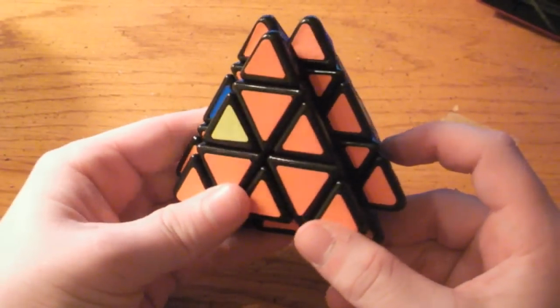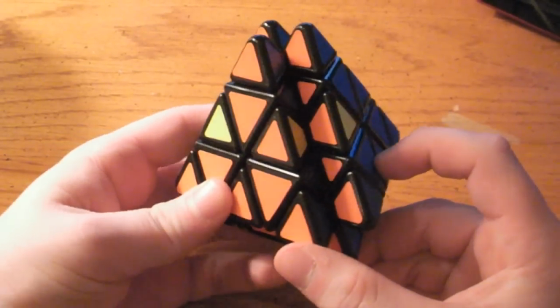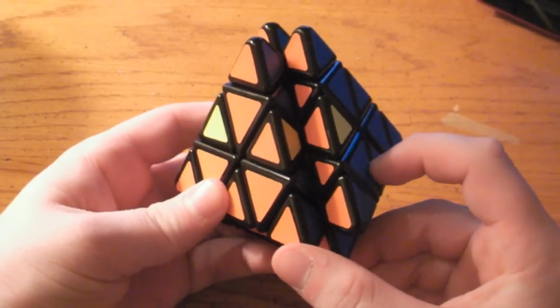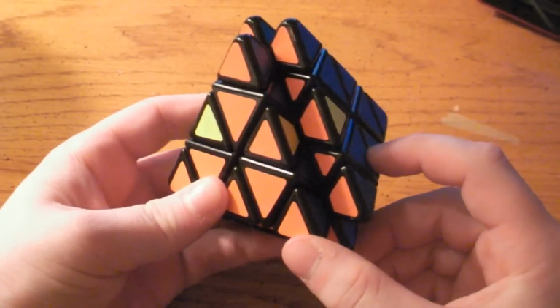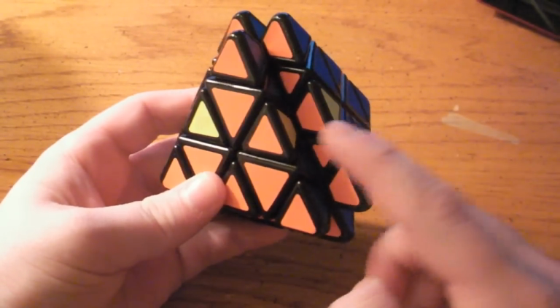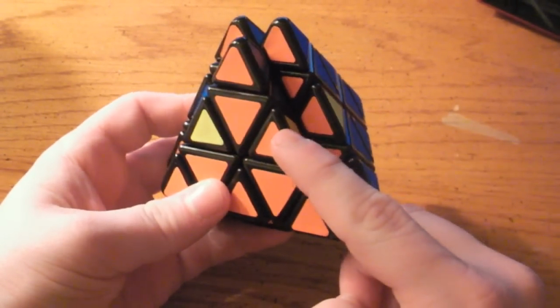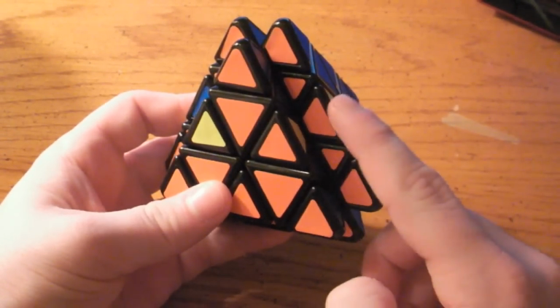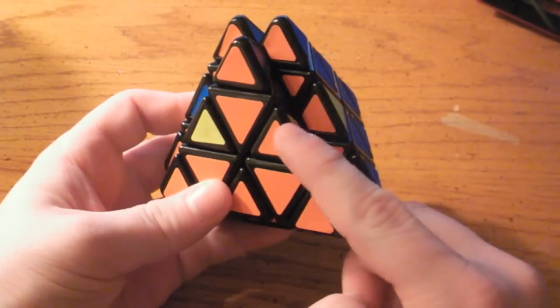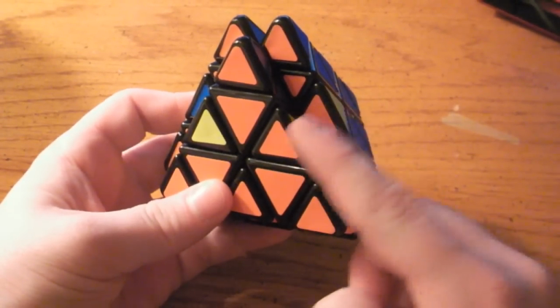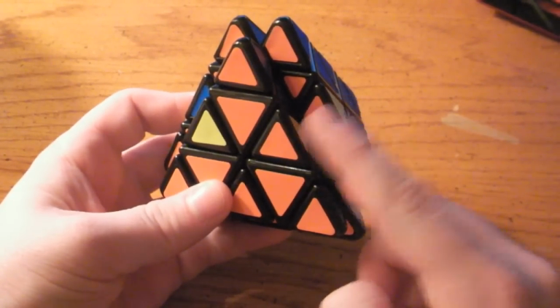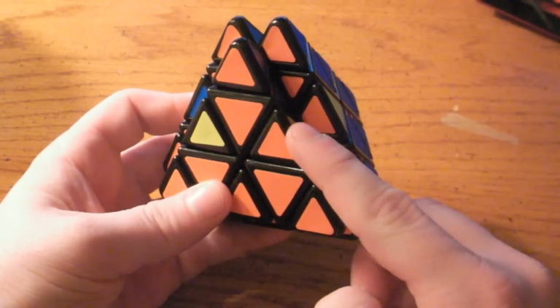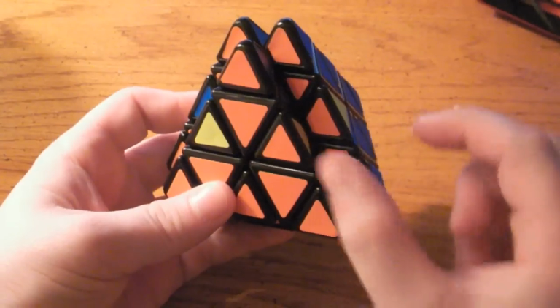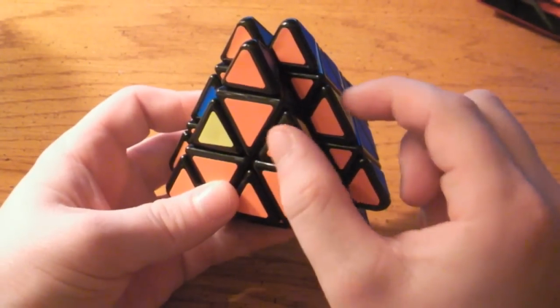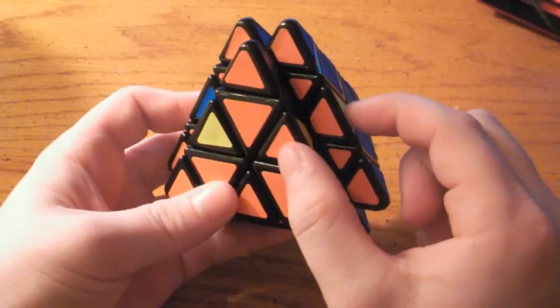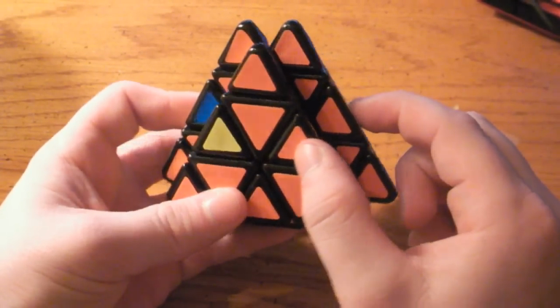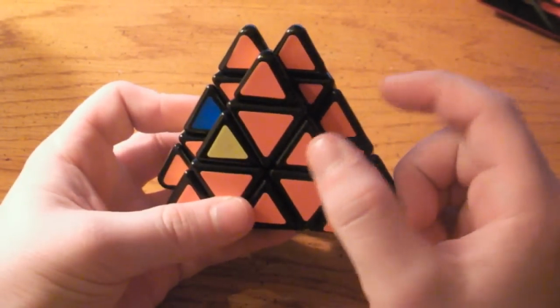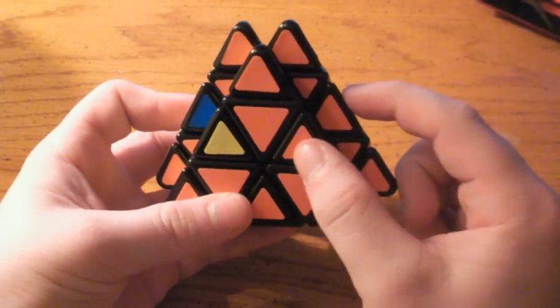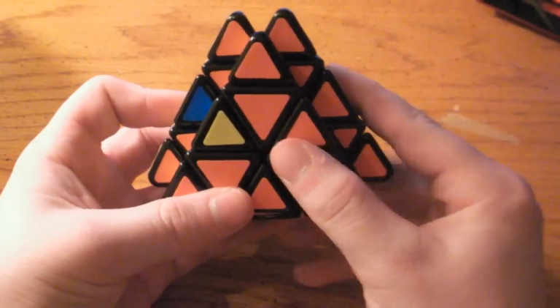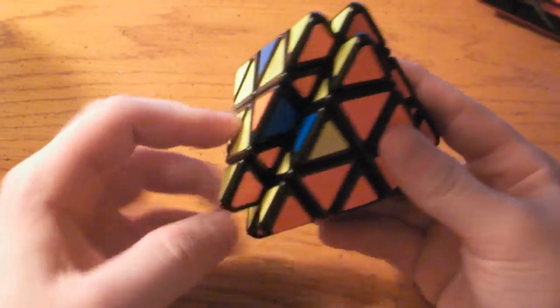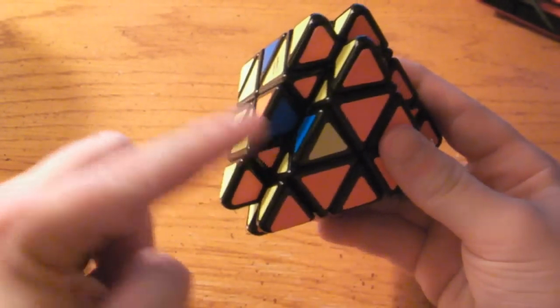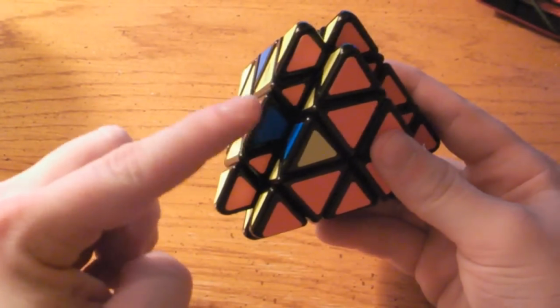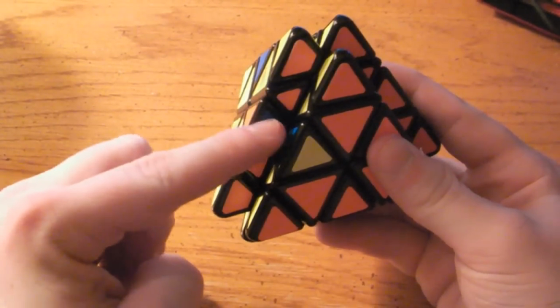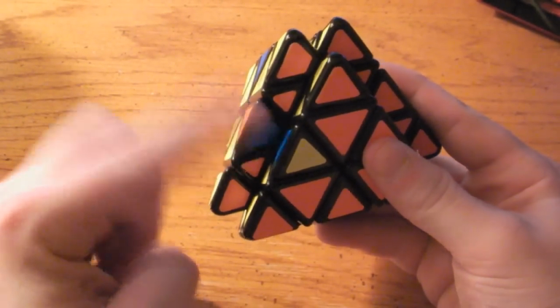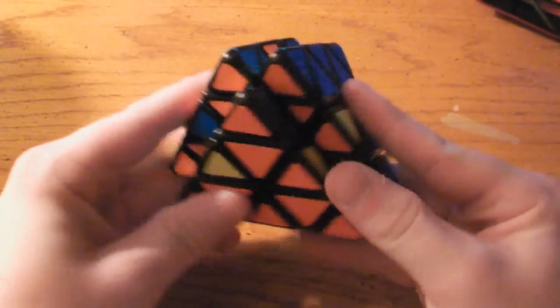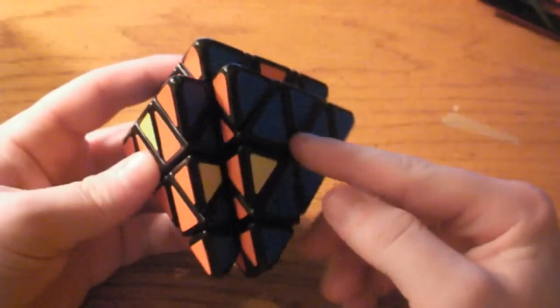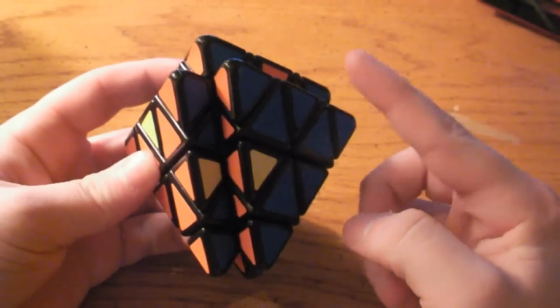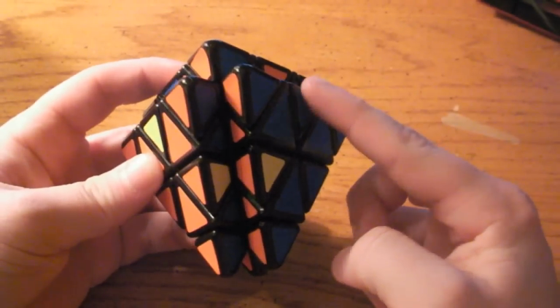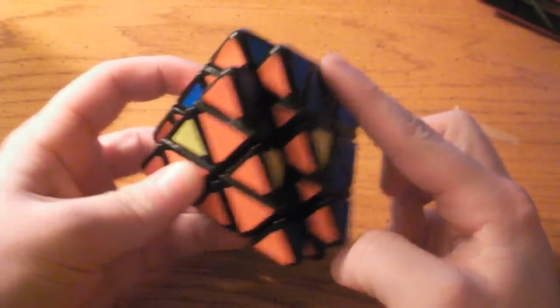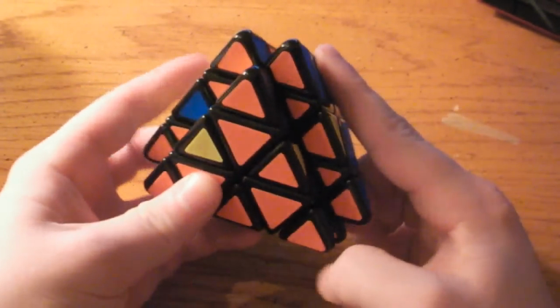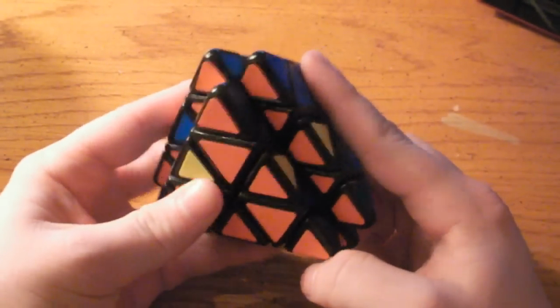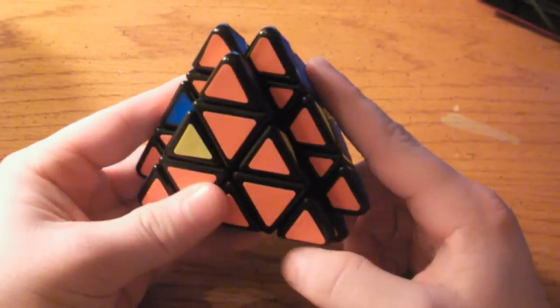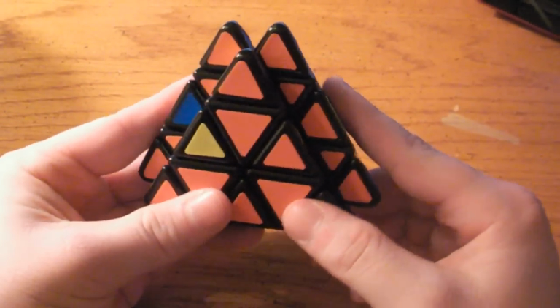What you're going to do is figure out where you want this piece to go. These two pieces need to go to the left here. If they needed to go to the right, you will do a different algorithm, which I will show you.